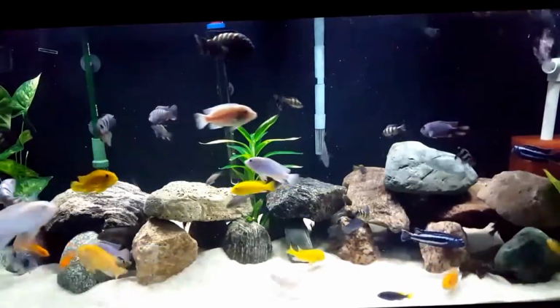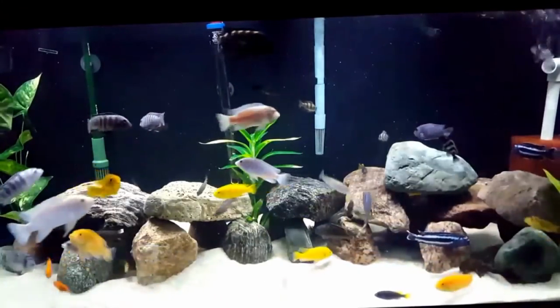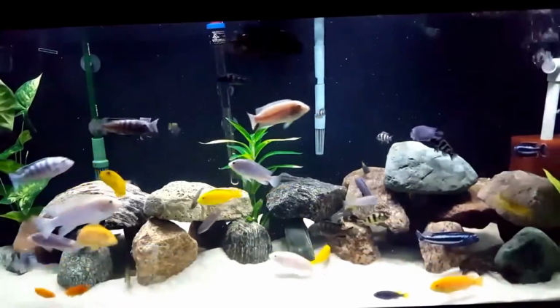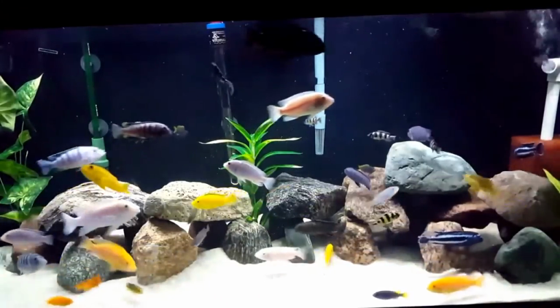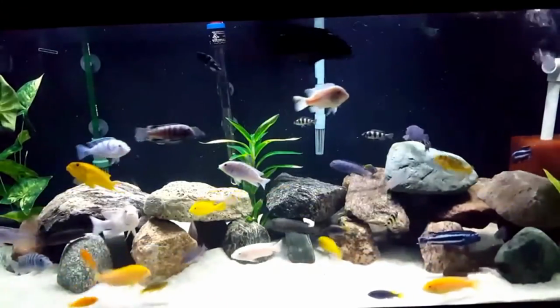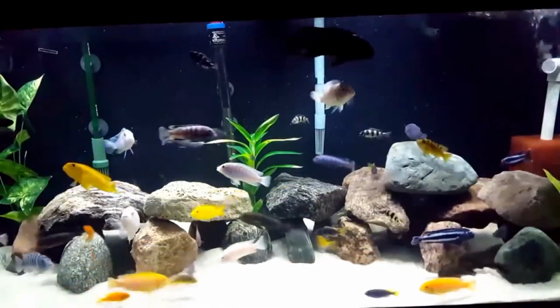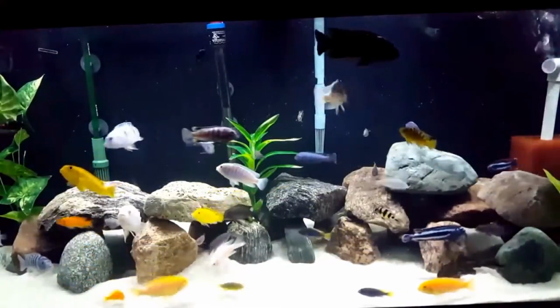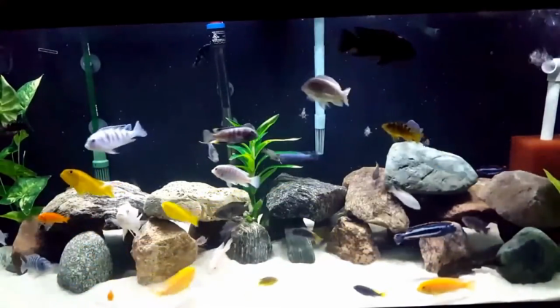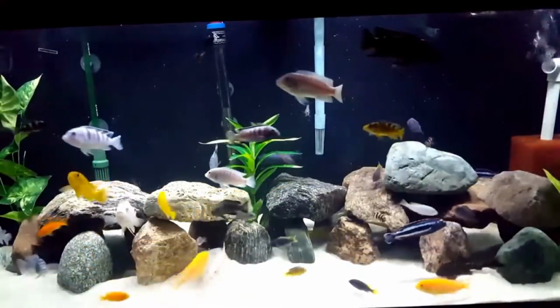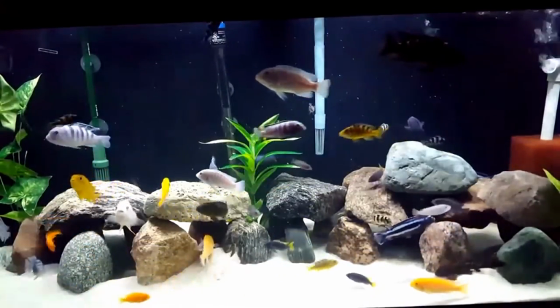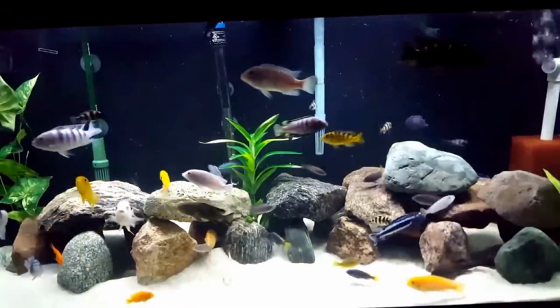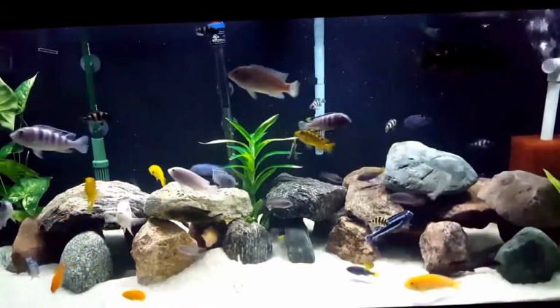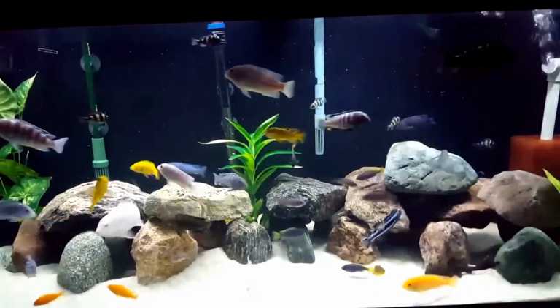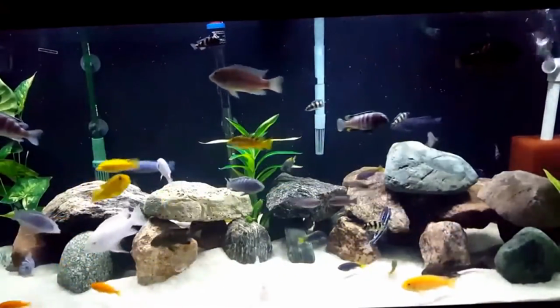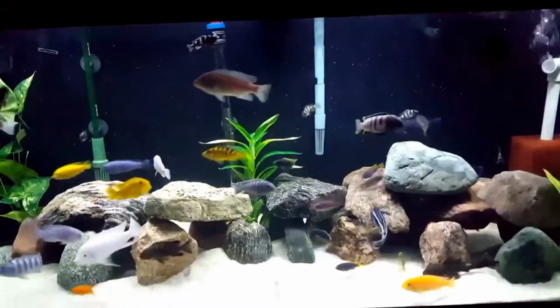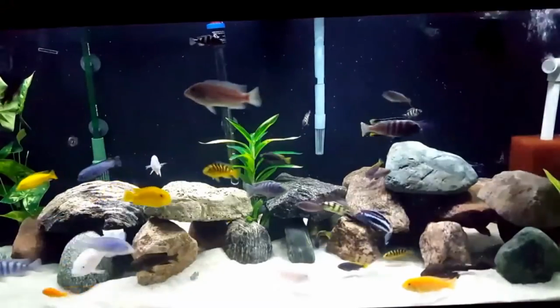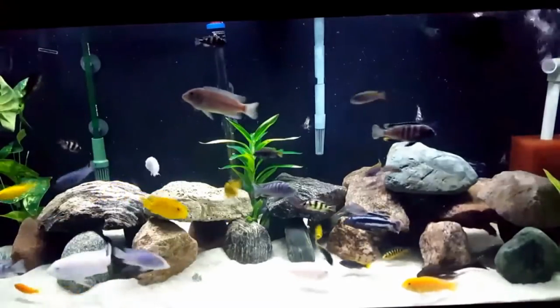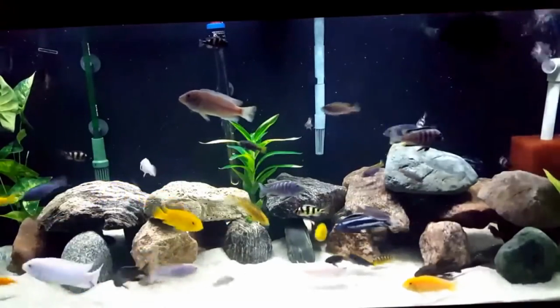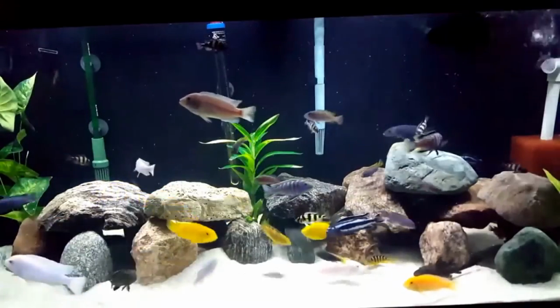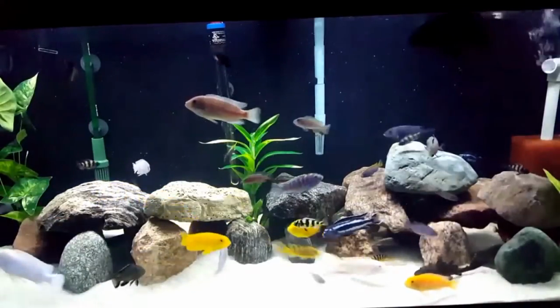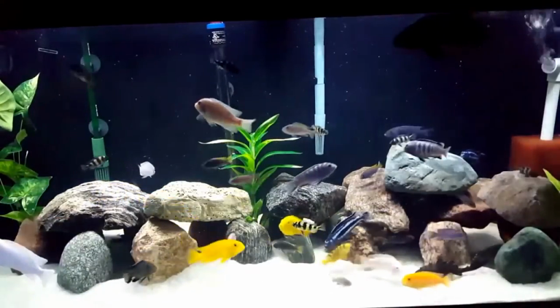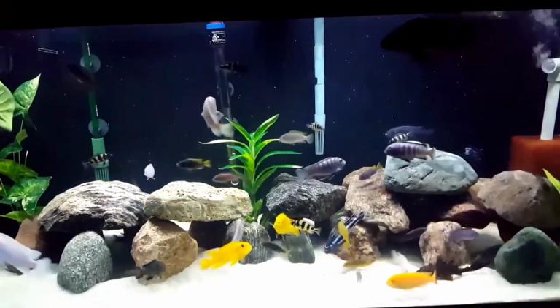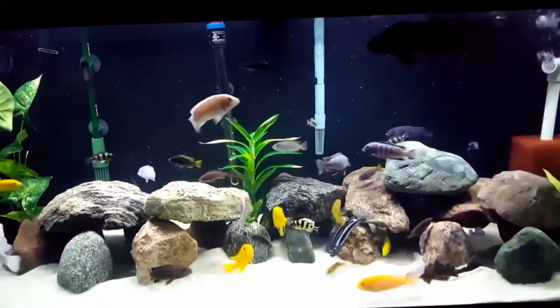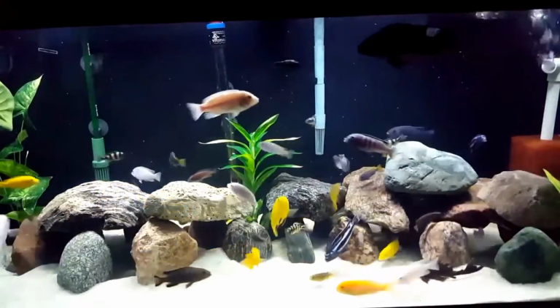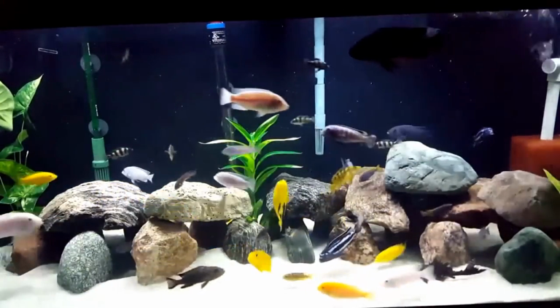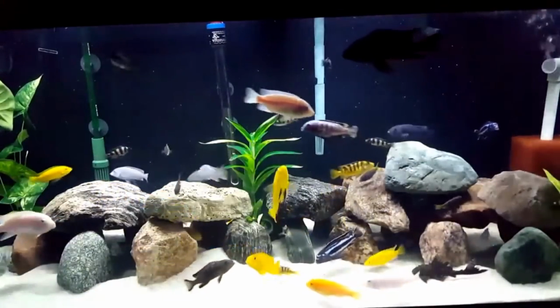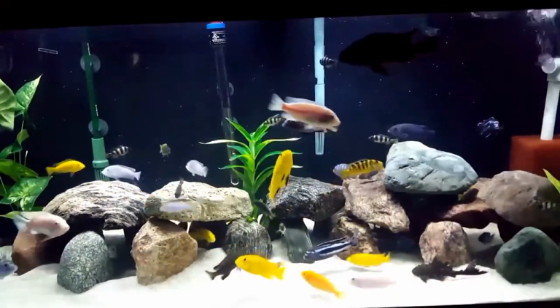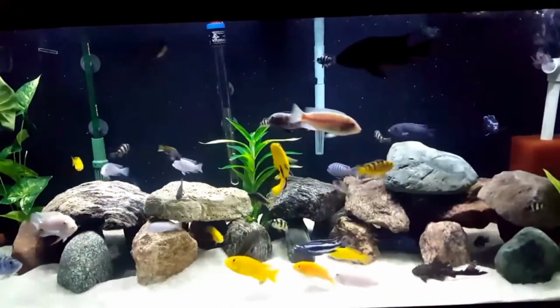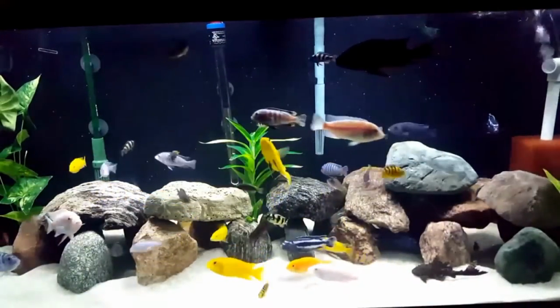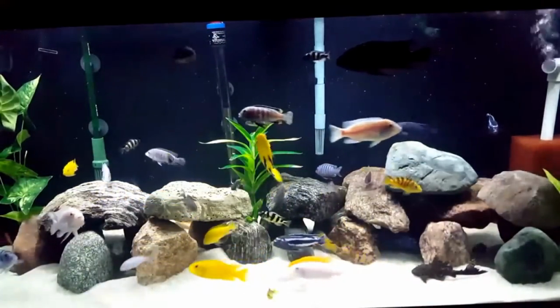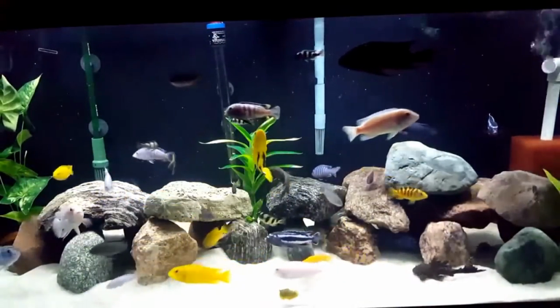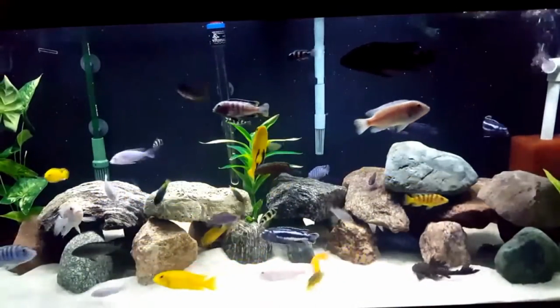They come to the surface for meals of pellets, but aren't quite sure yet about the veggies, although they do eat them when they come to the bottom.